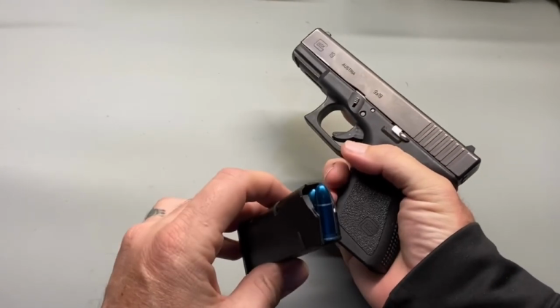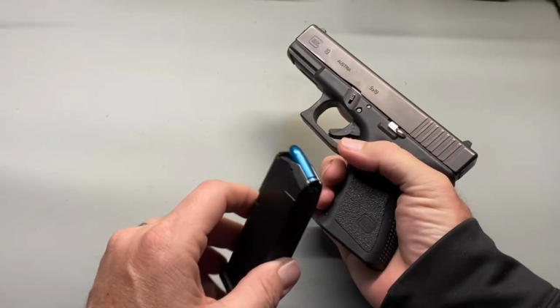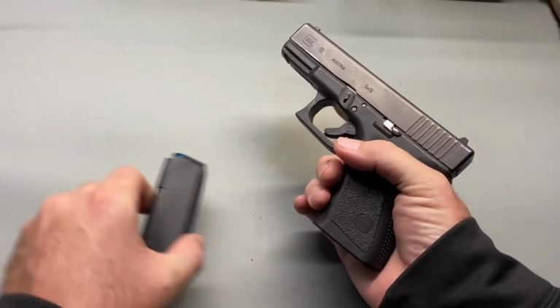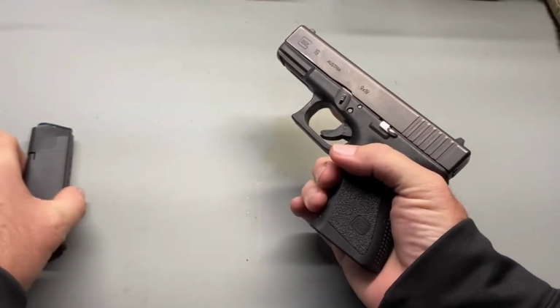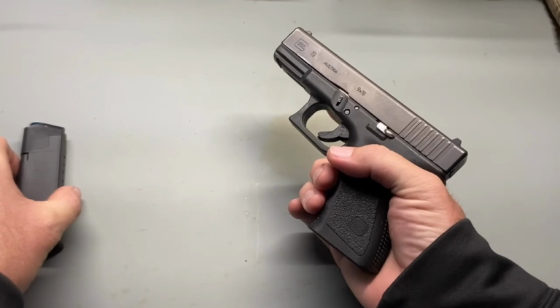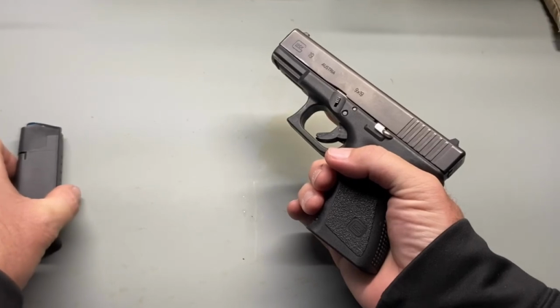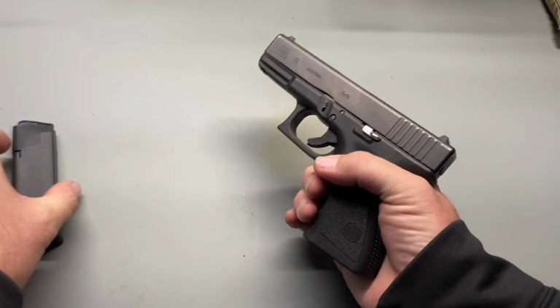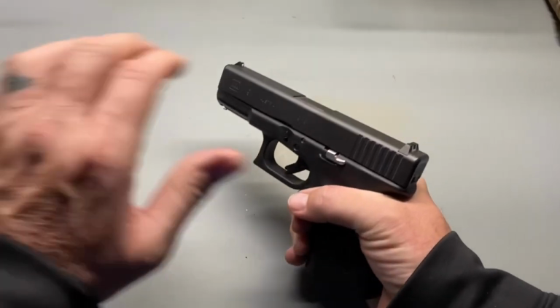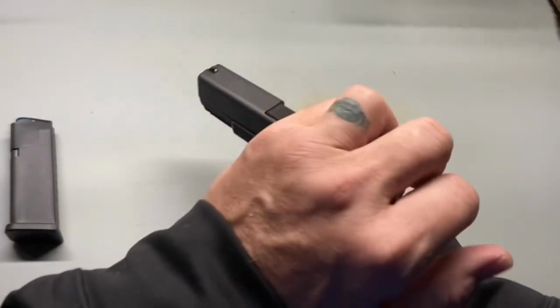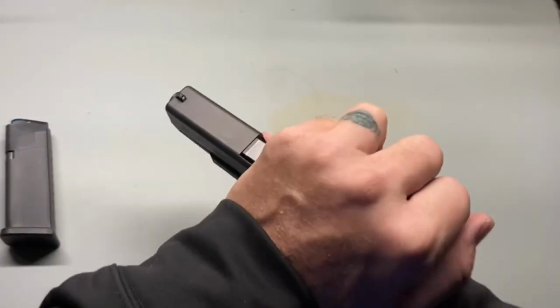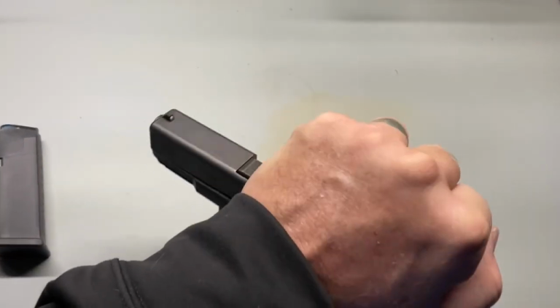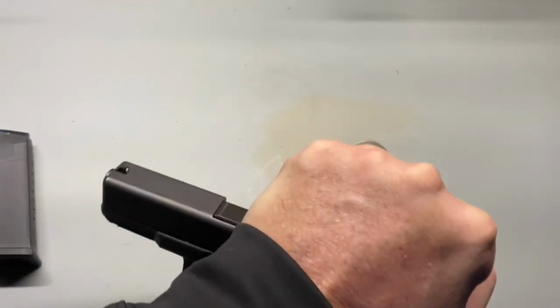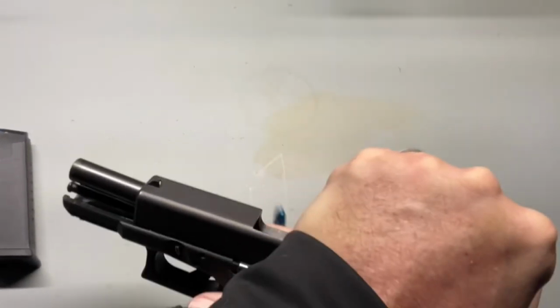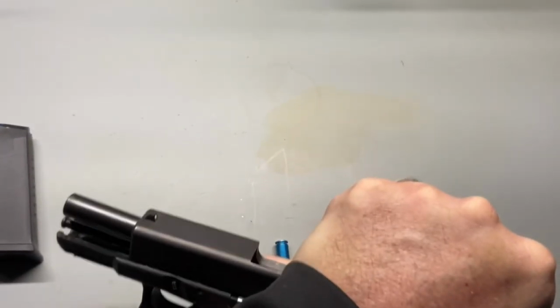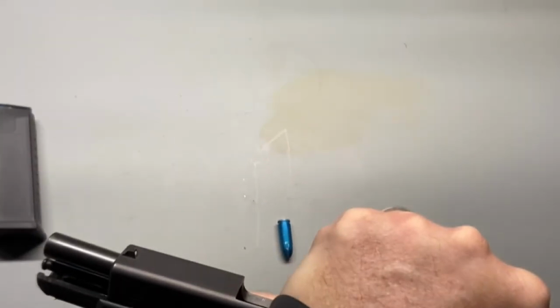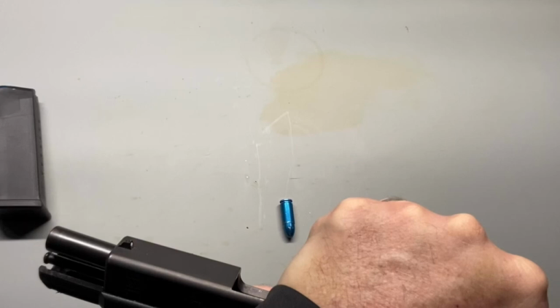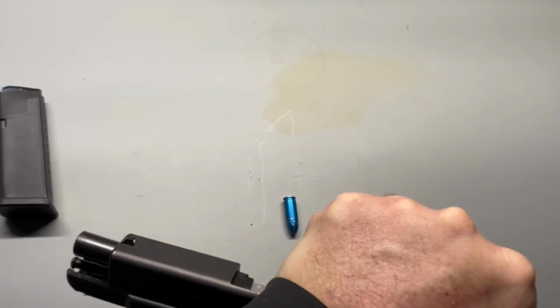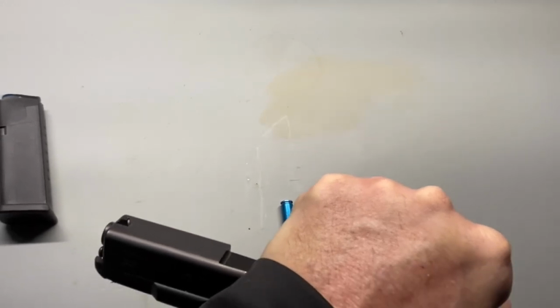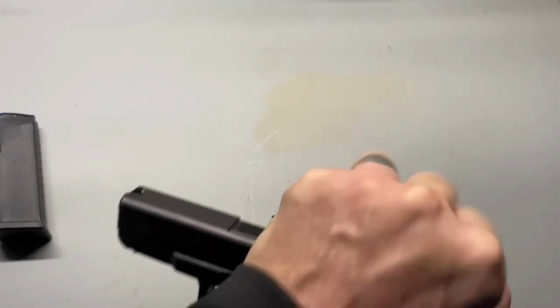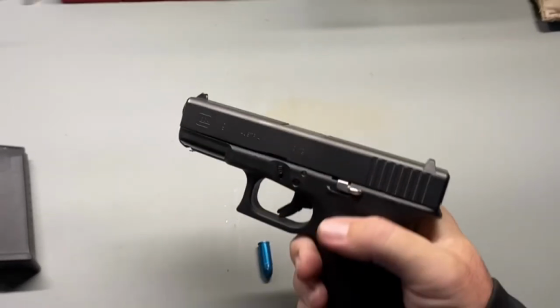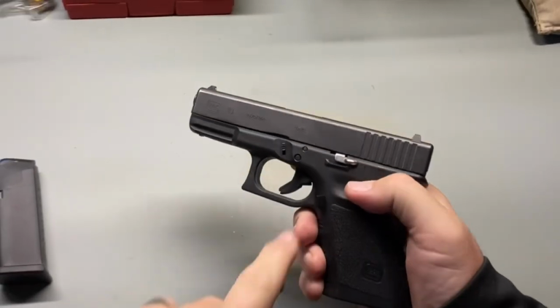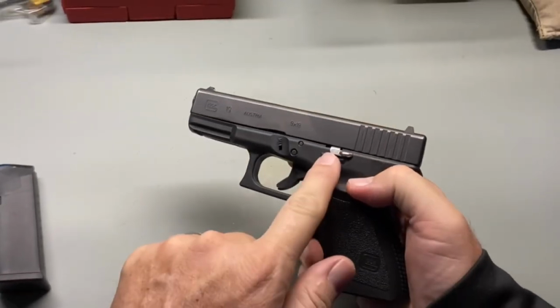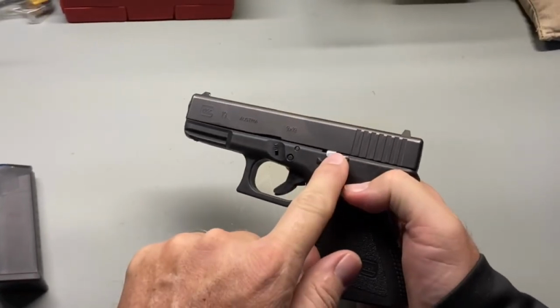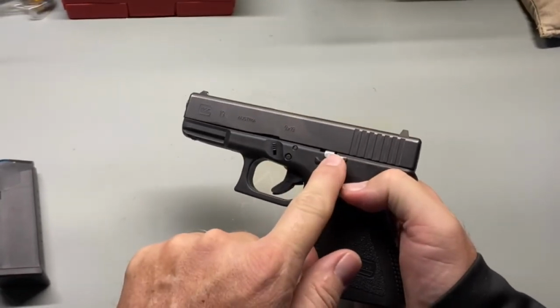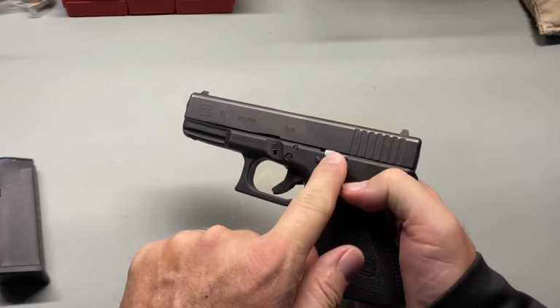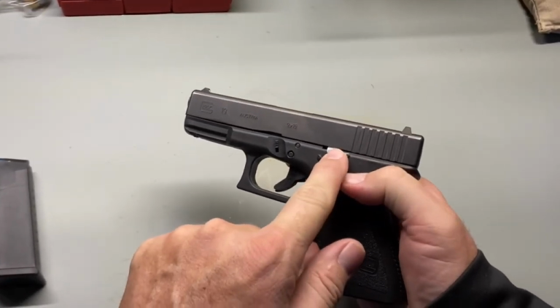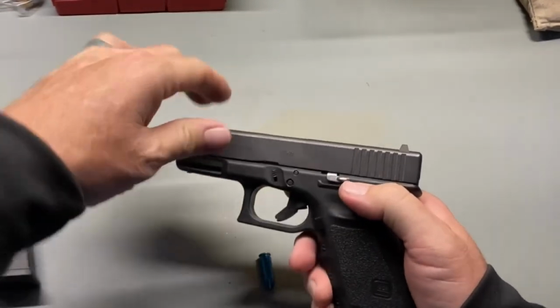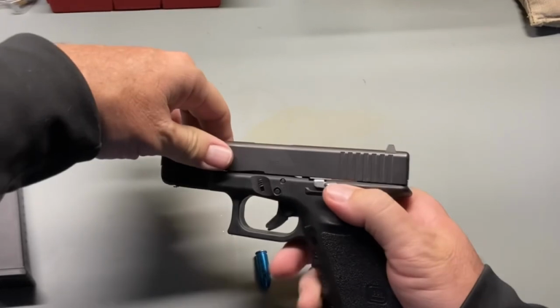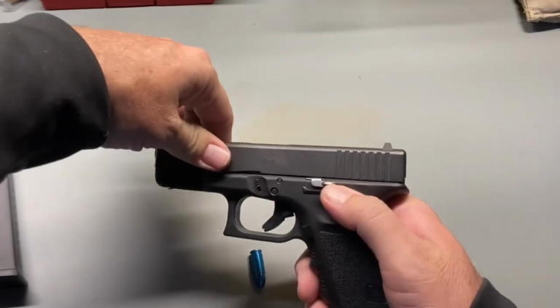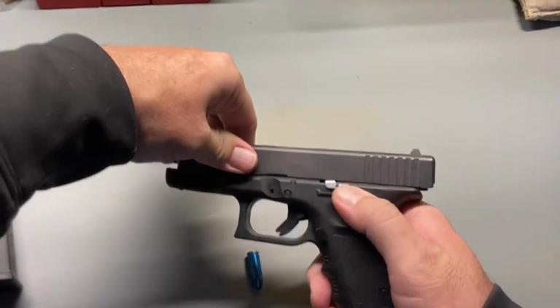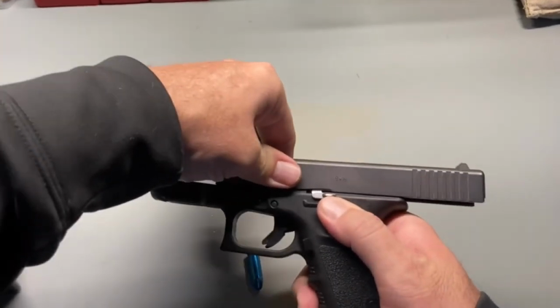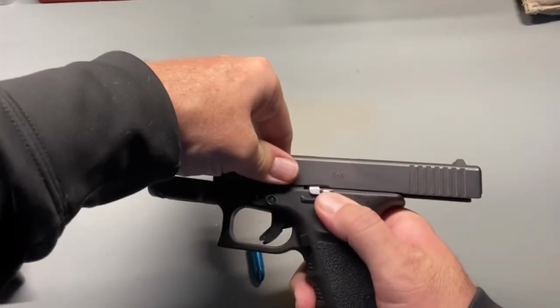Point the gun in a safe direction, grasping the slide, pull the slide rearward and eject any rounds from the chamber. With your right thumb, push the slide lock or slide release button upward while racking the slide to the rear.